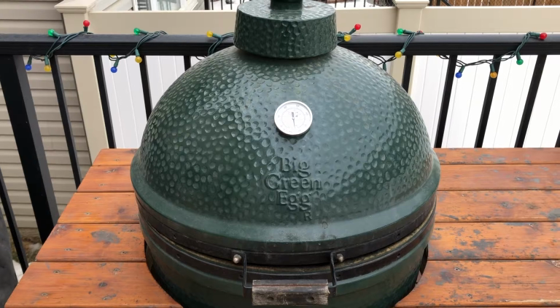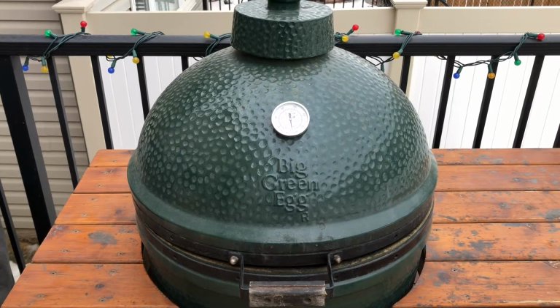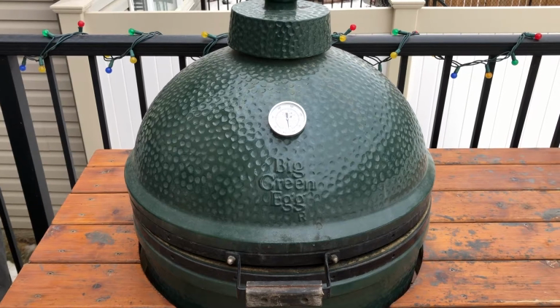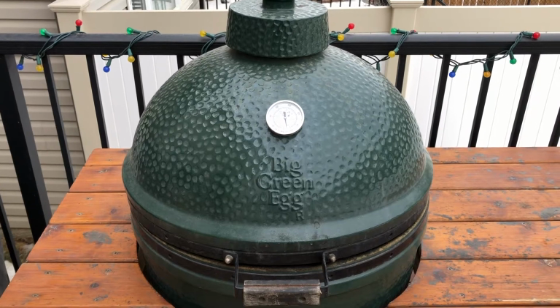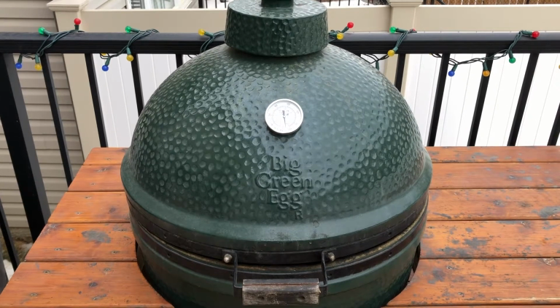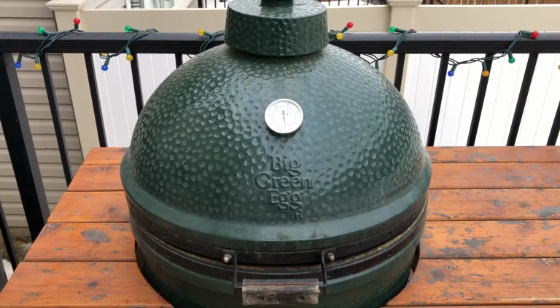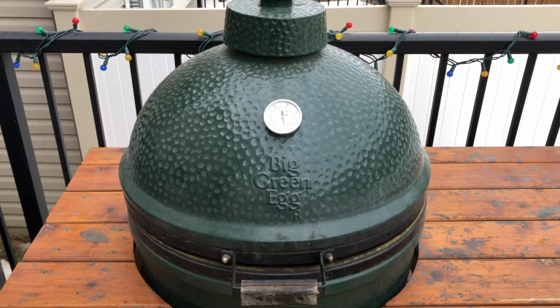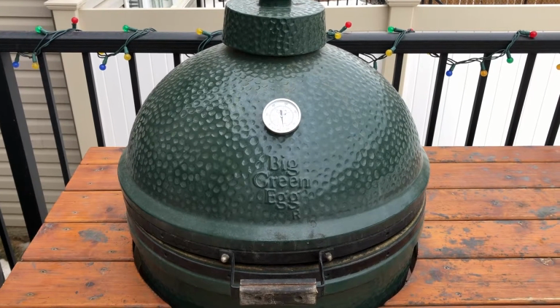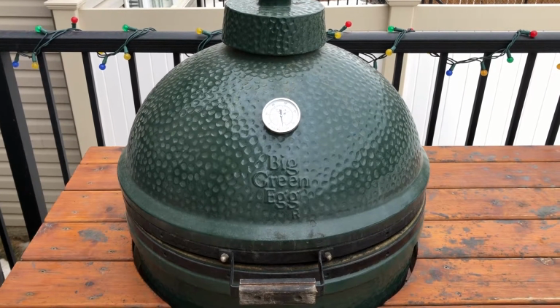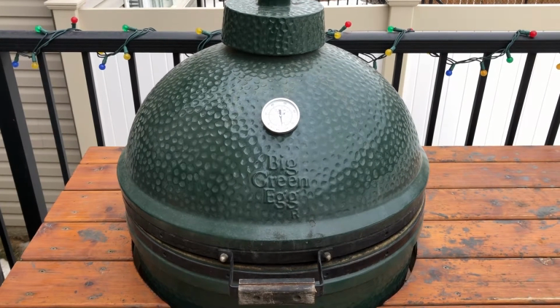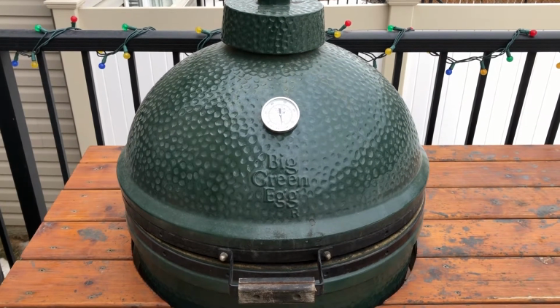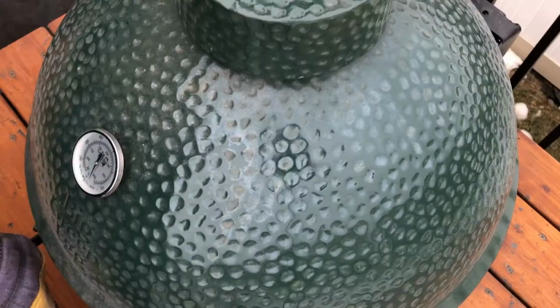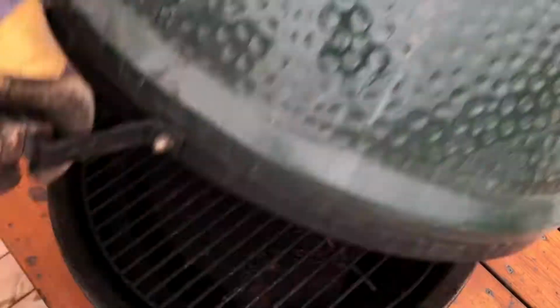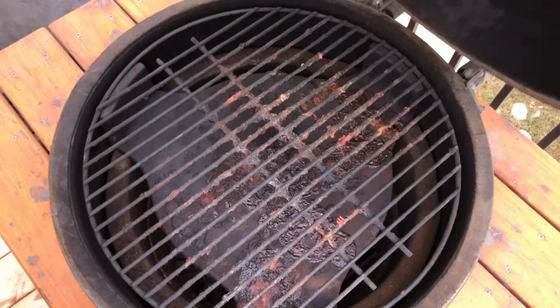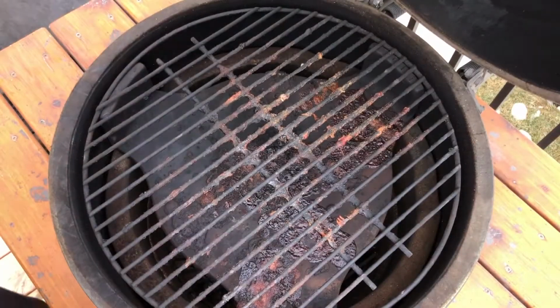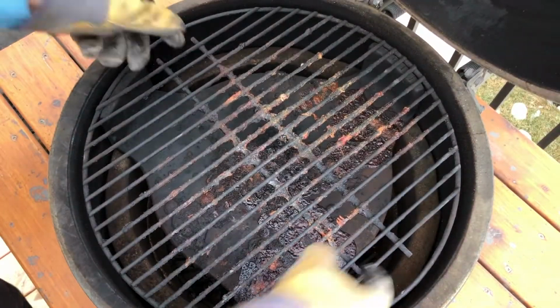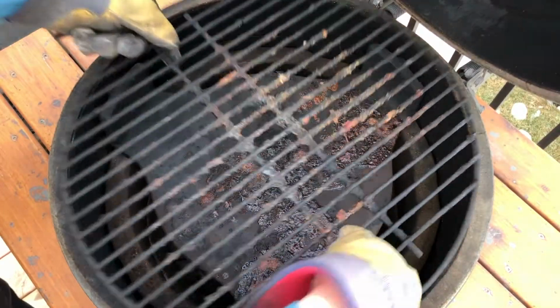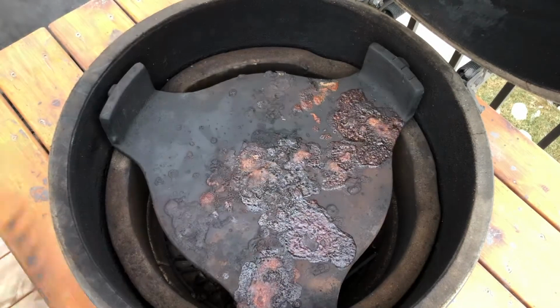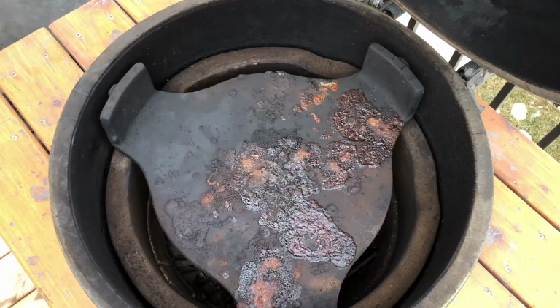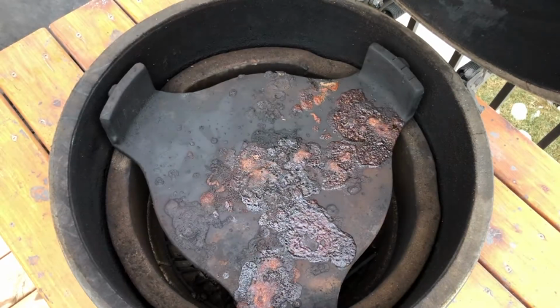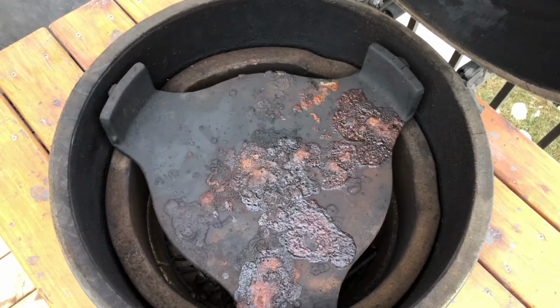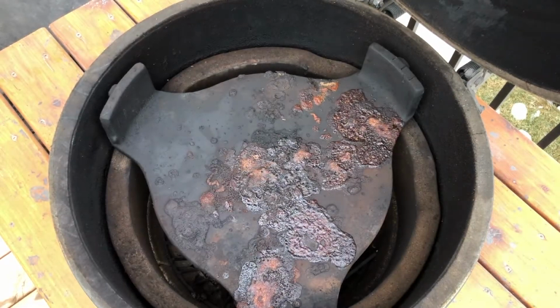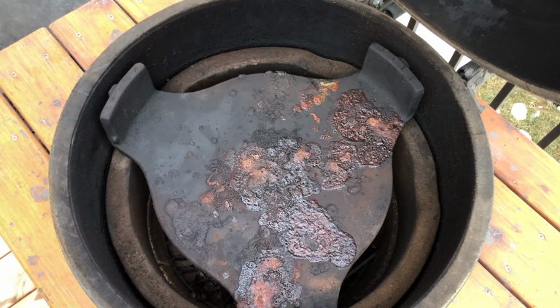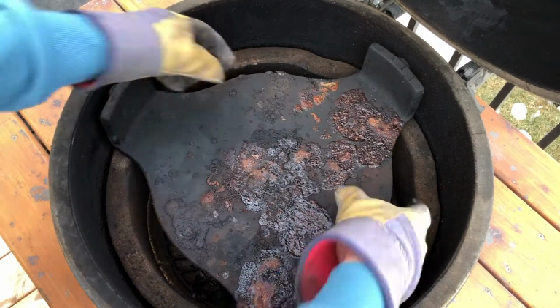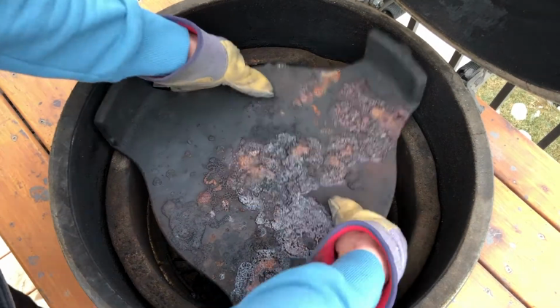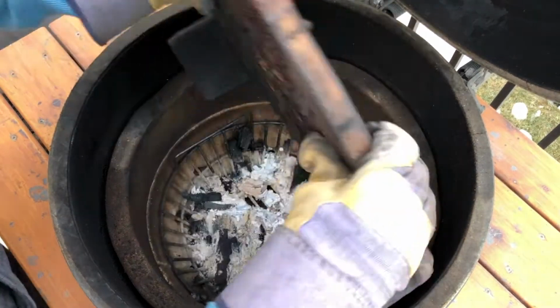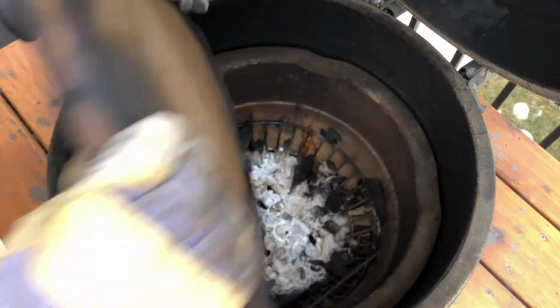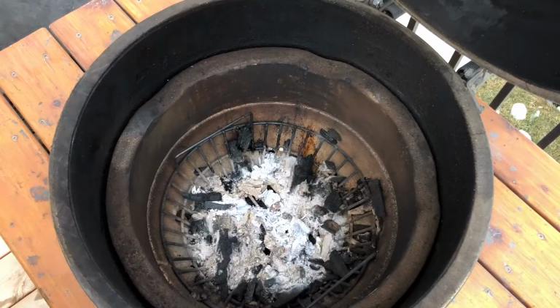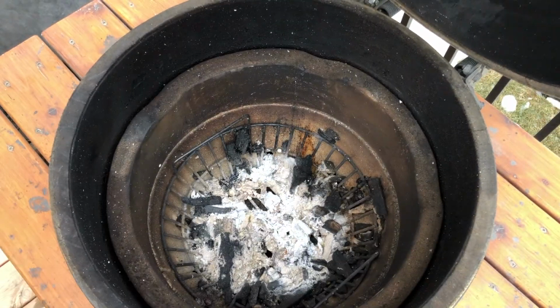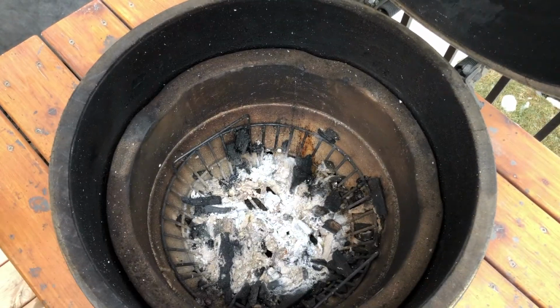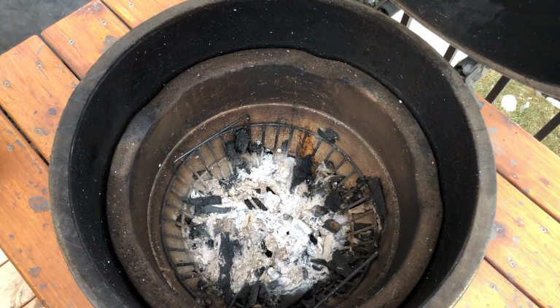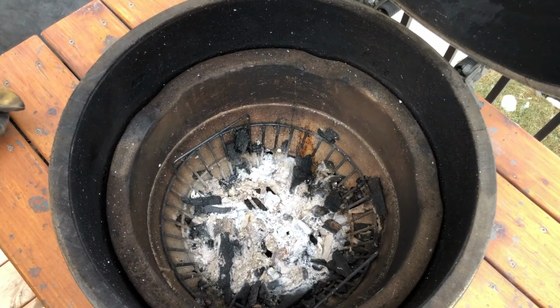In this video I'm going to show you how to clean your Big Green Egg so it's good to go for cooking. The first thing we need to do is get the egg opened up, remove the grate and the plate setter if it's in there so we can access the charcoal area below.